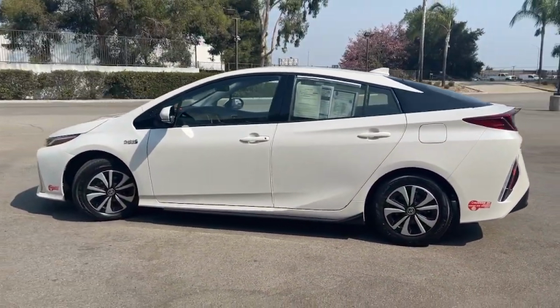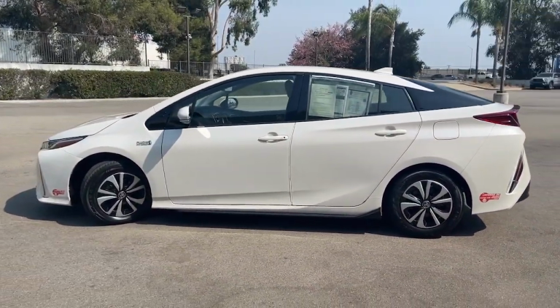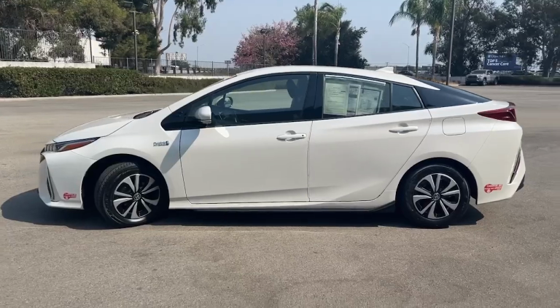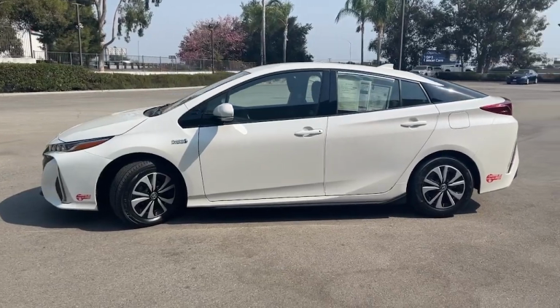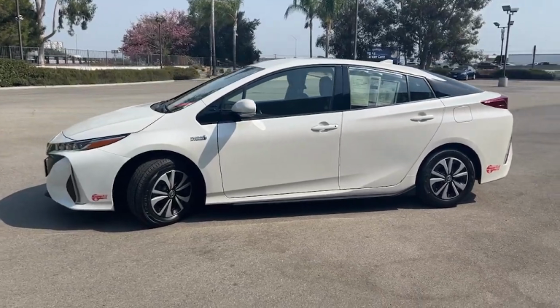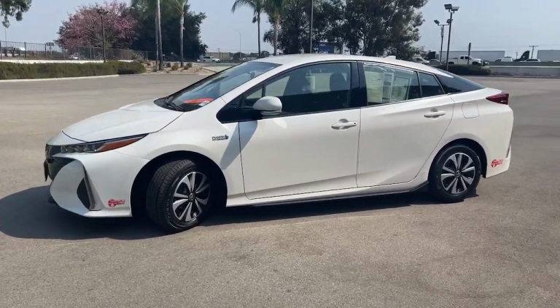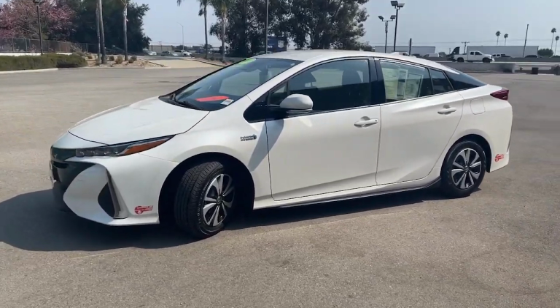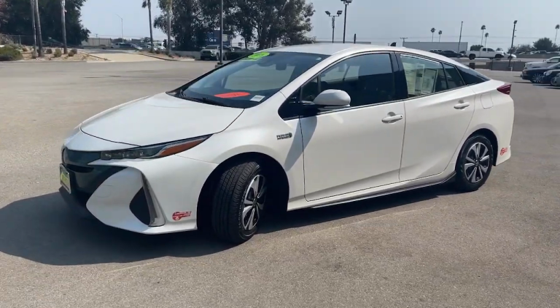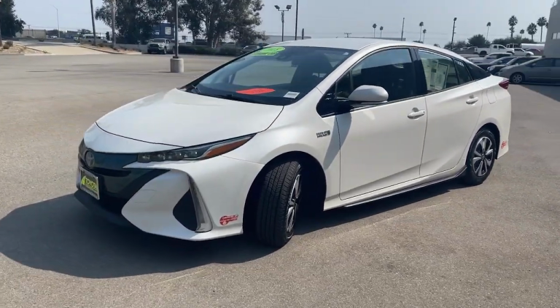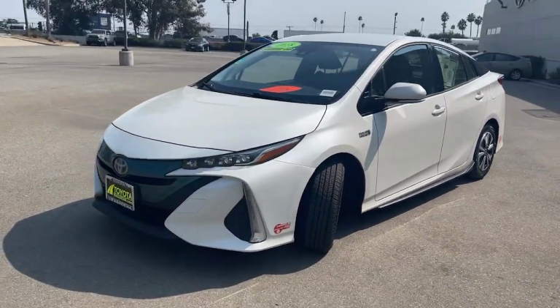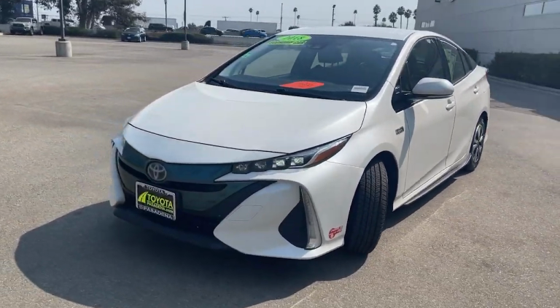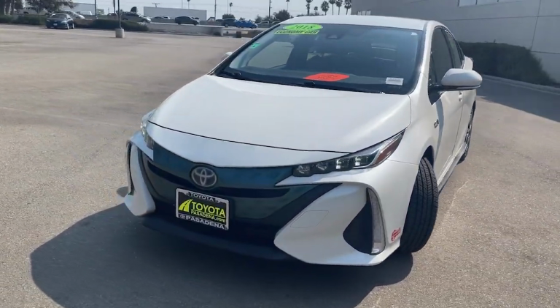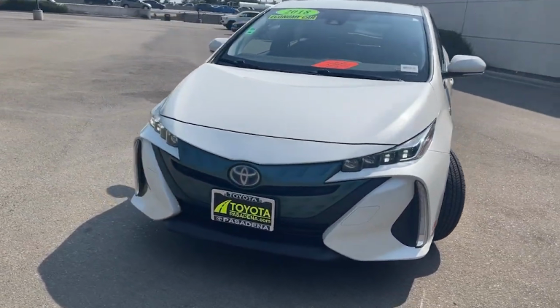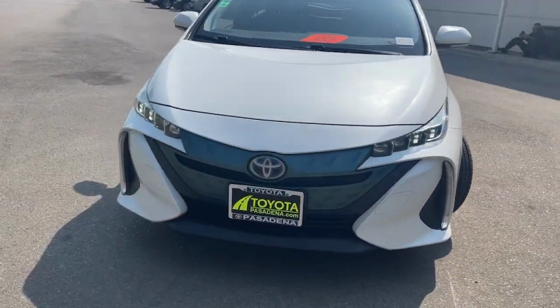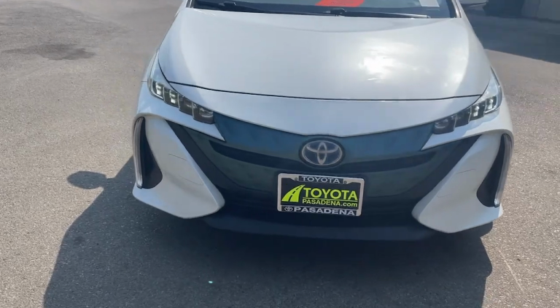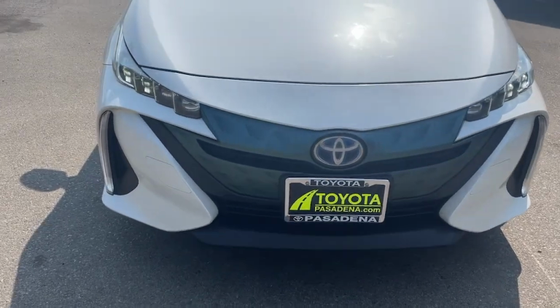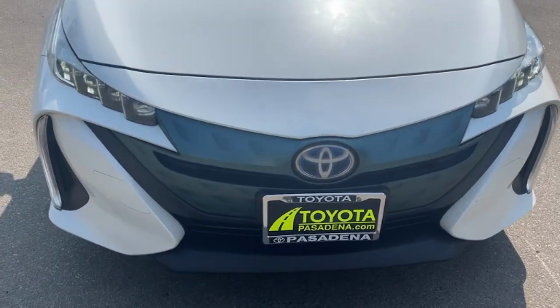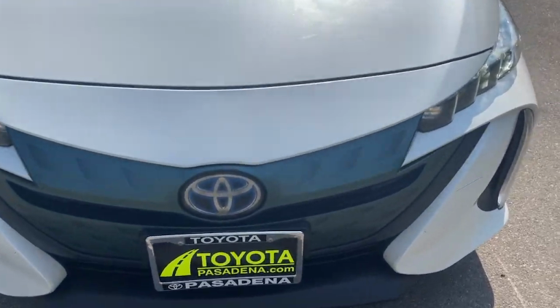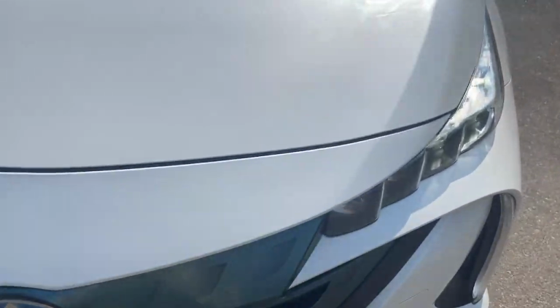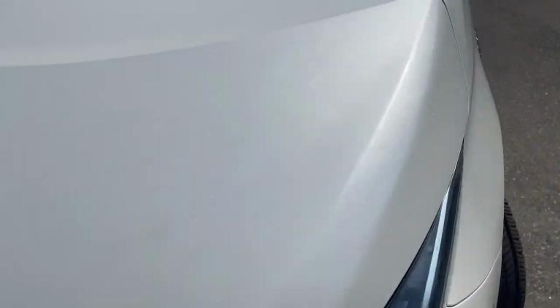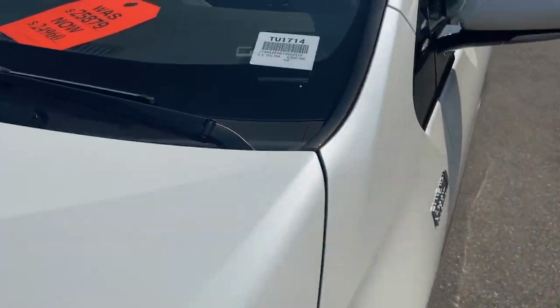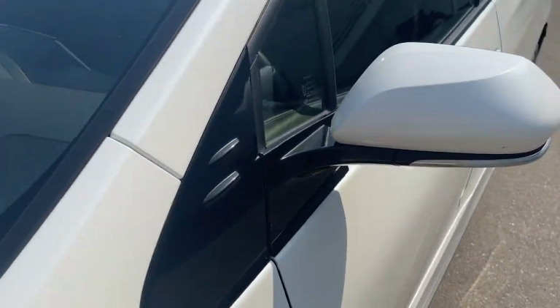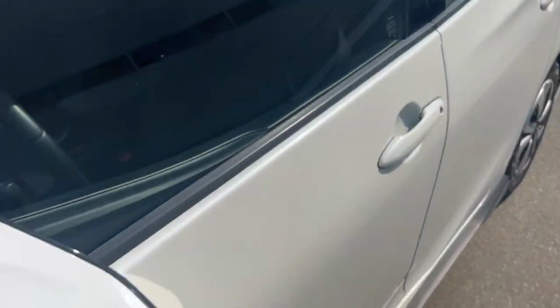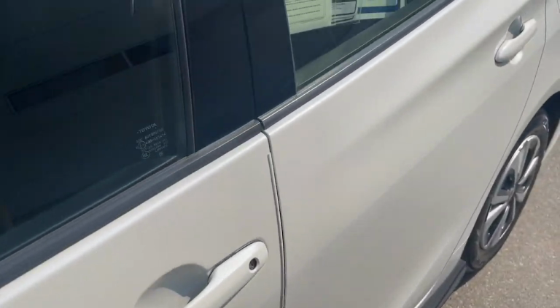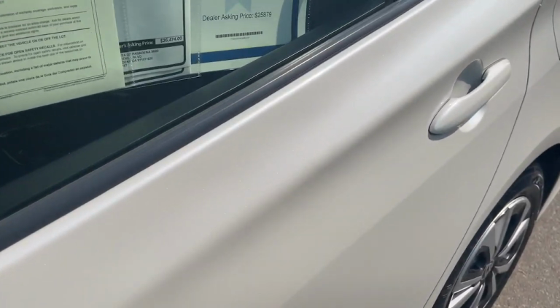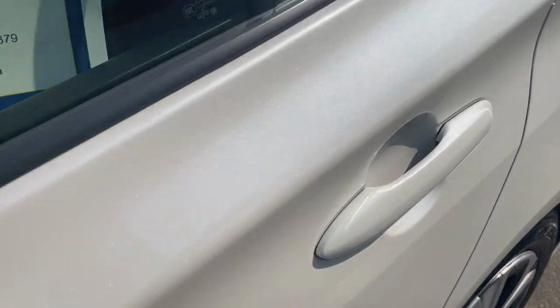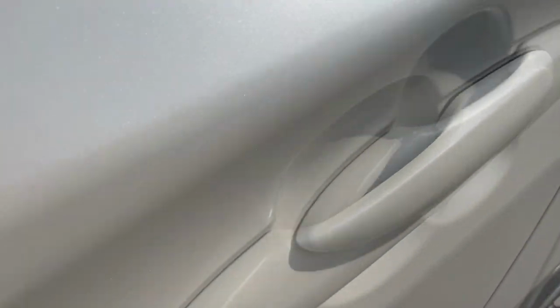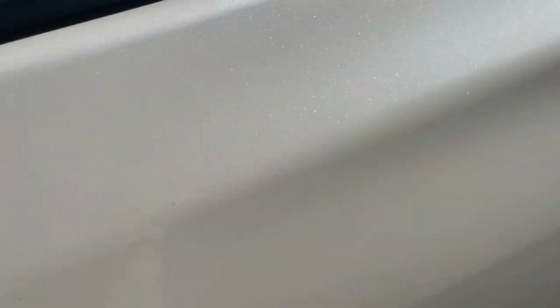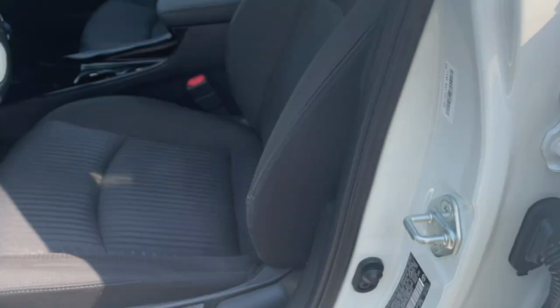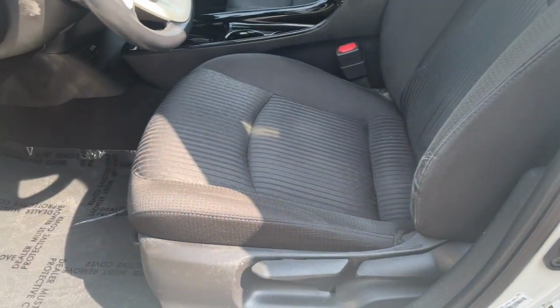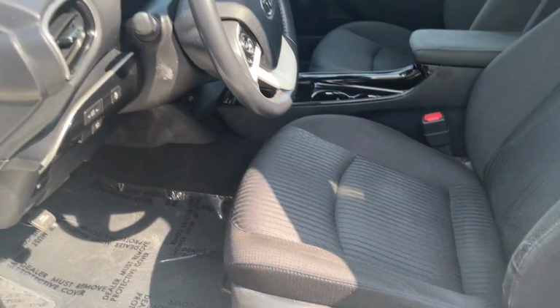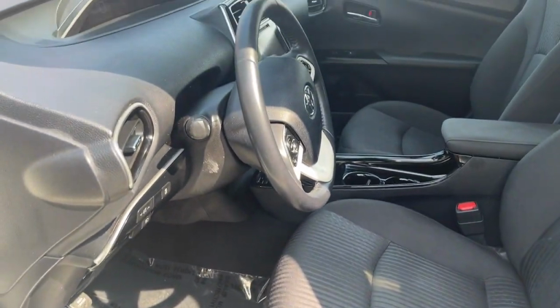Its dual motor drive system, smooth riding suspension, responsive handling, impressive range, and suite of advanced safety and driver assistance features underpin its sculptural looks and comfortable ride. The following are some of this vehicle's highlighted options.